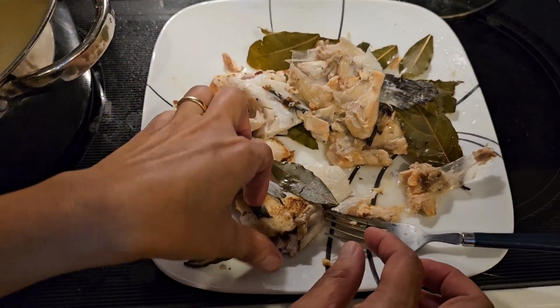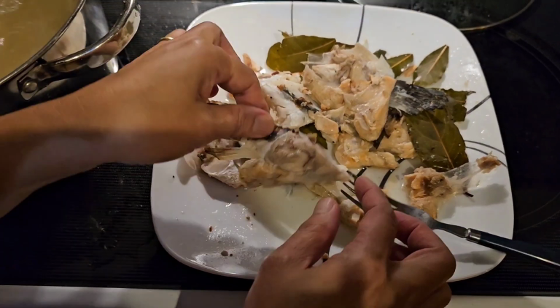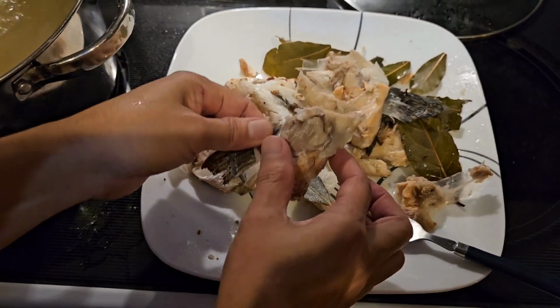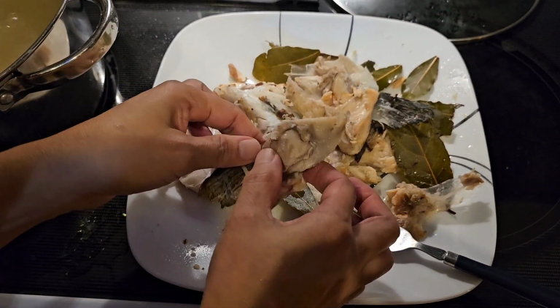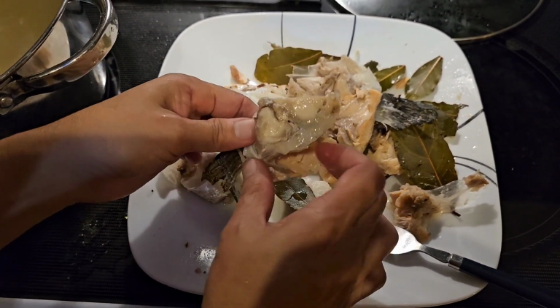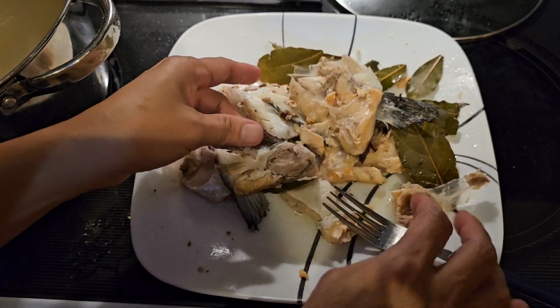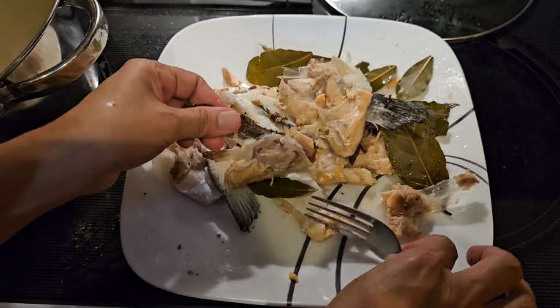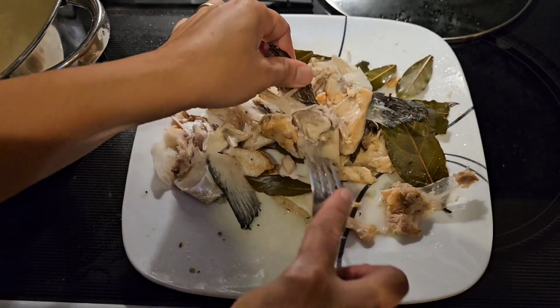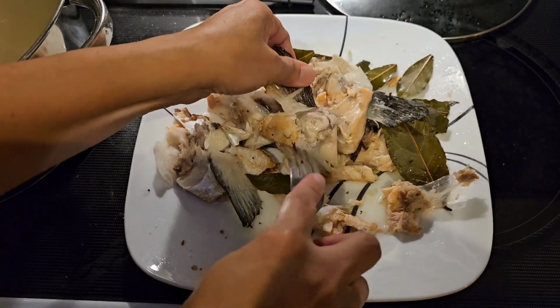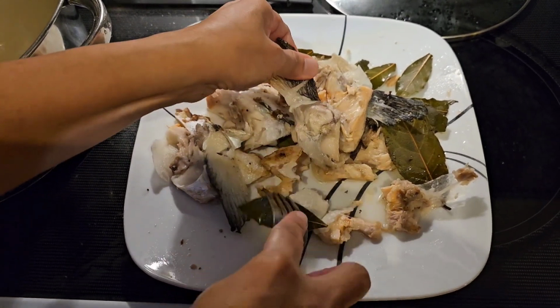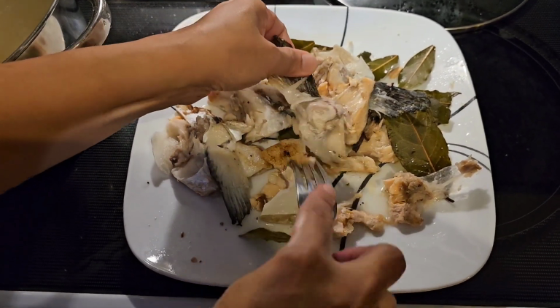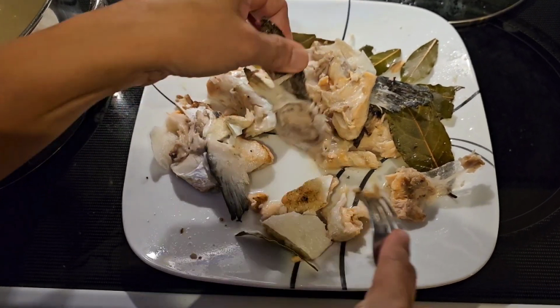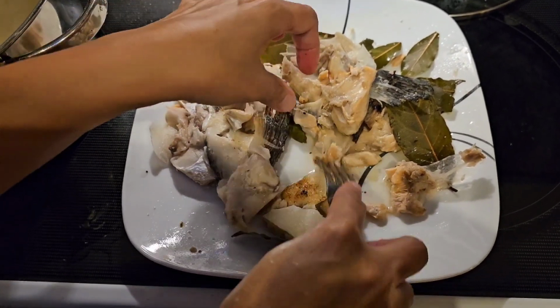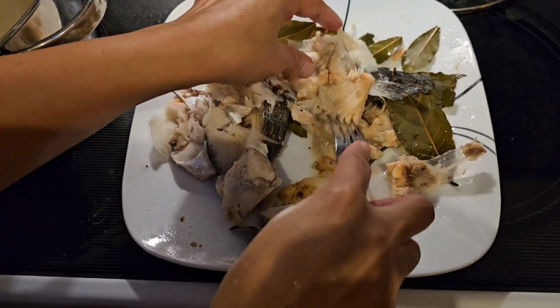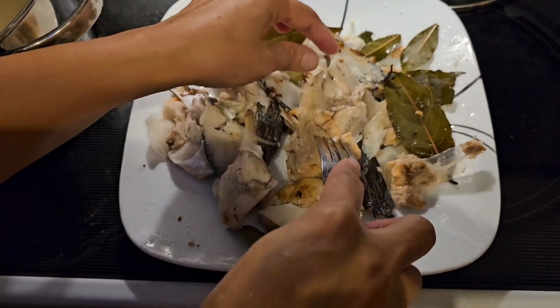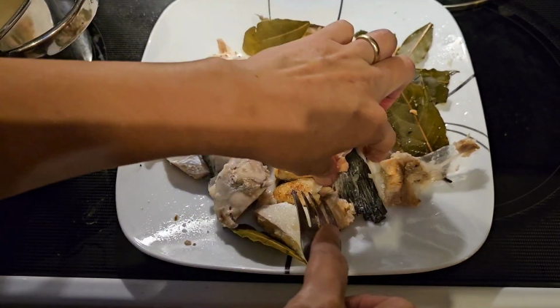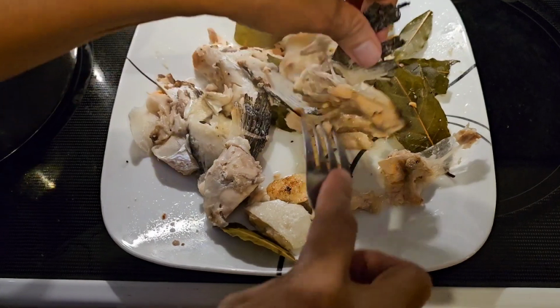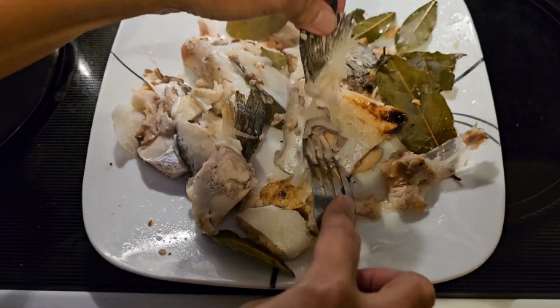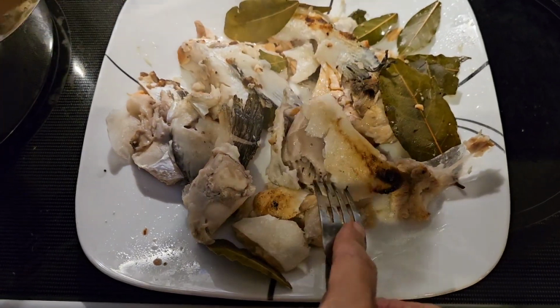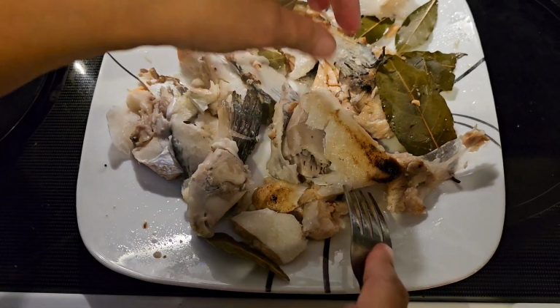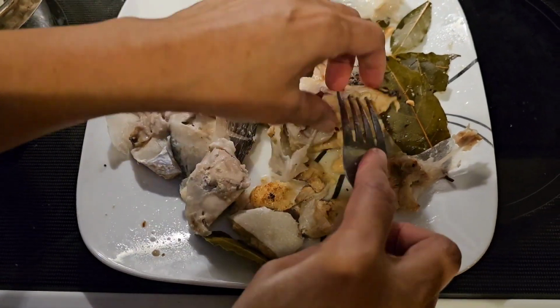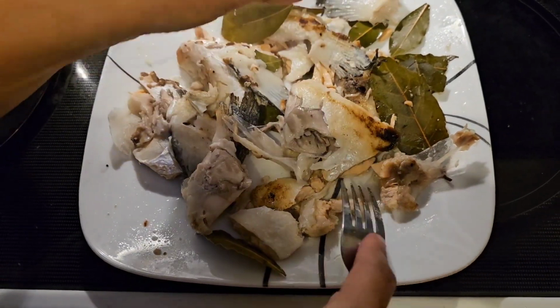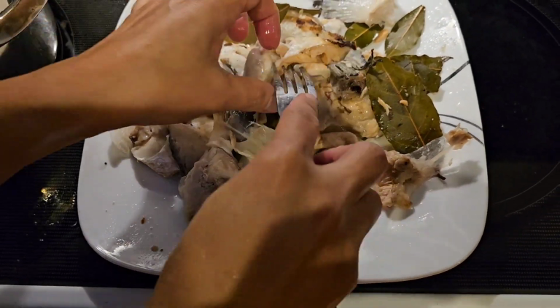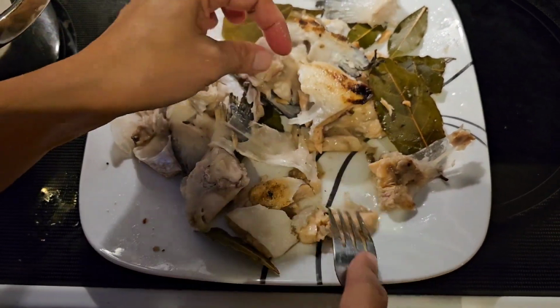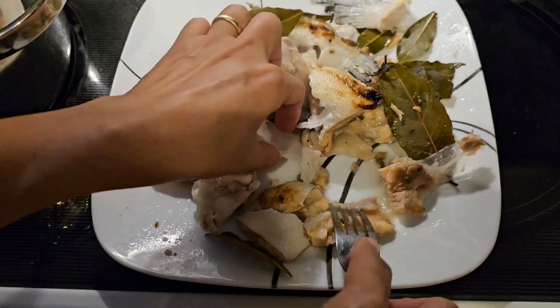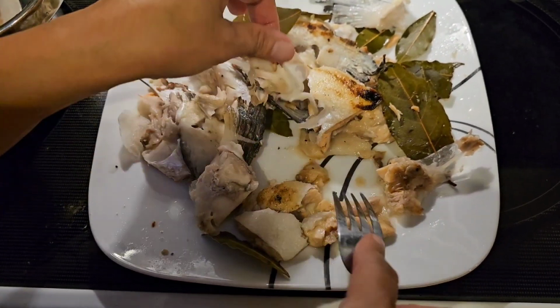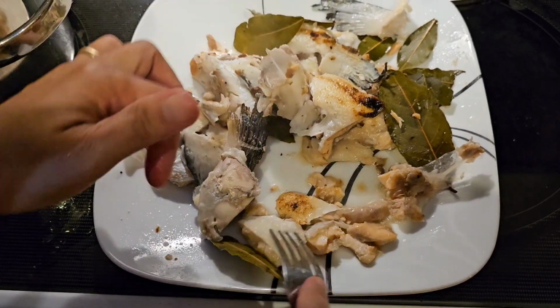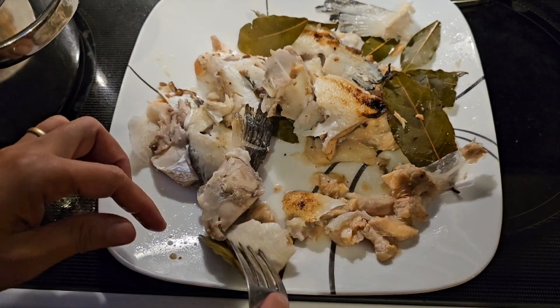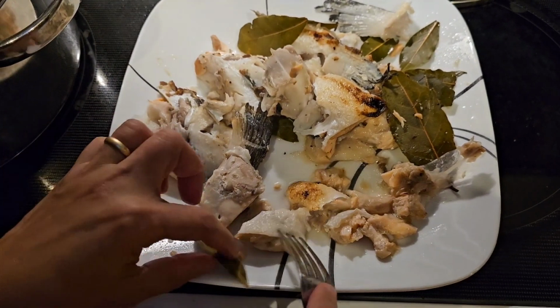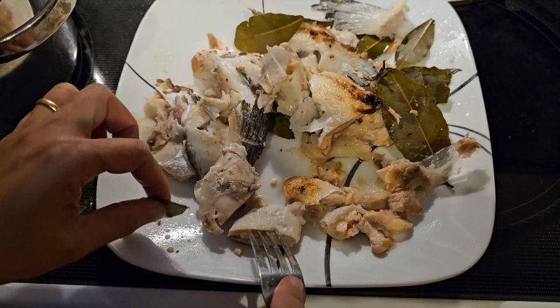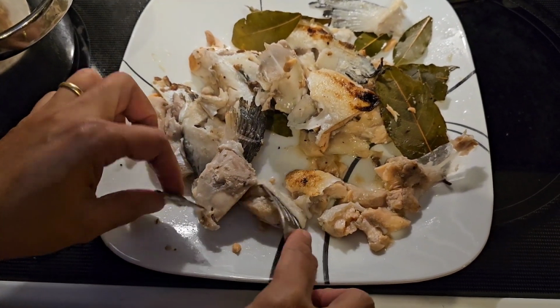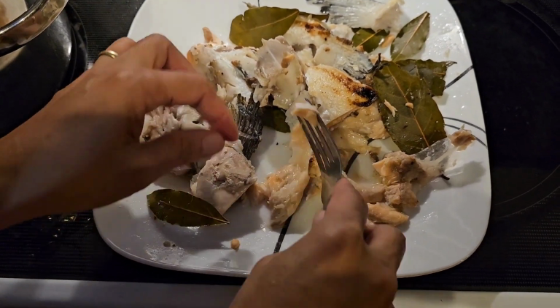And then I took out the bones — it was still hot. I took out all the bones and separated them because salmon head has a lot of small bone pieces.